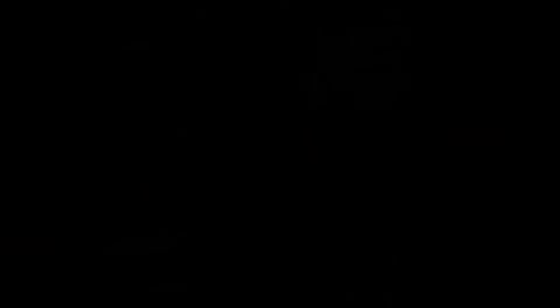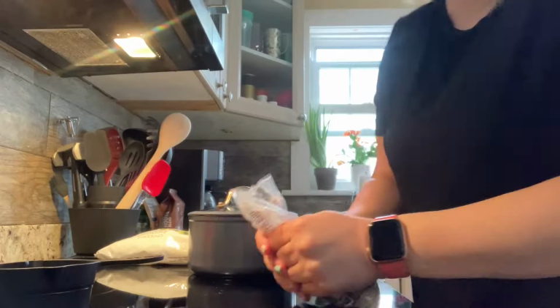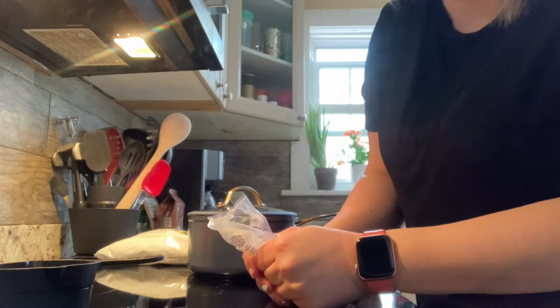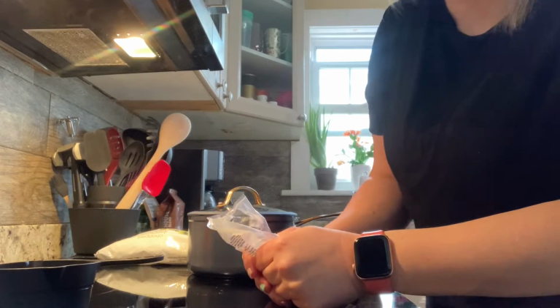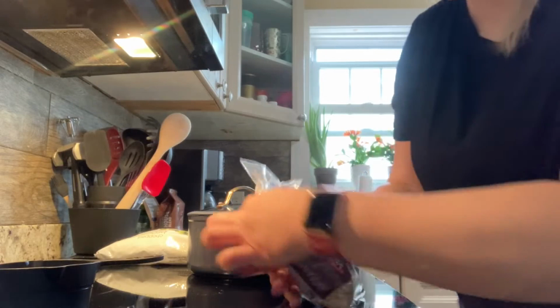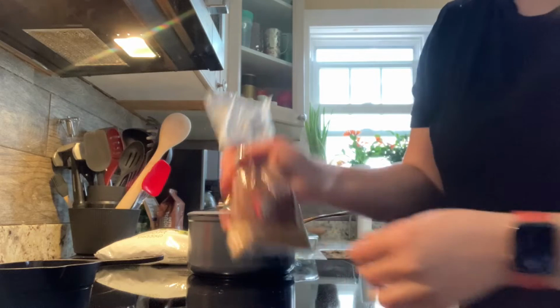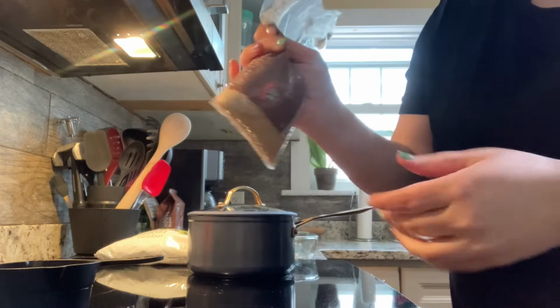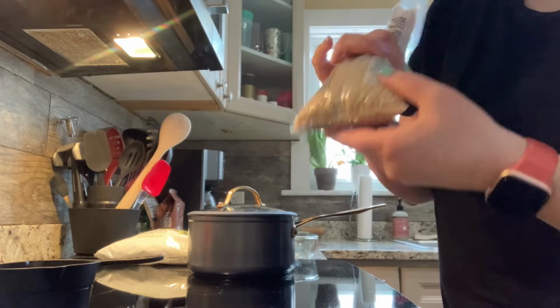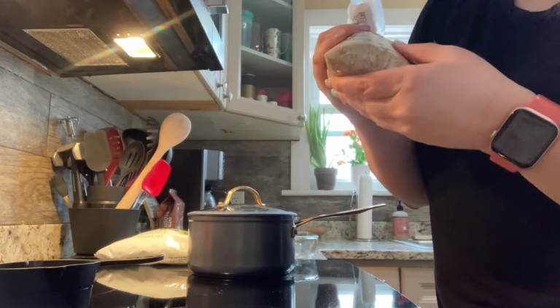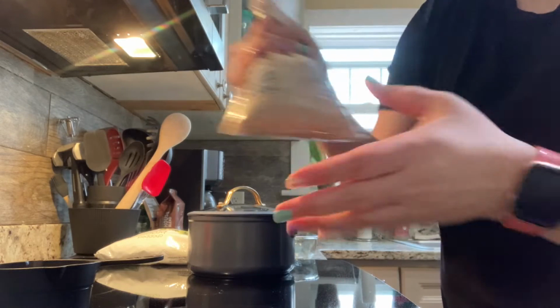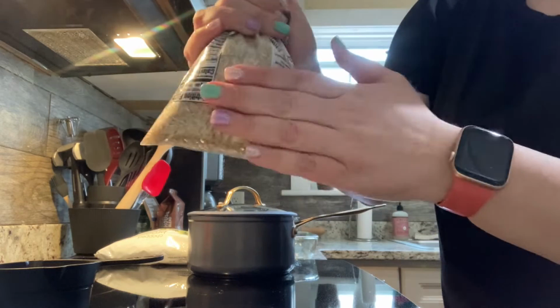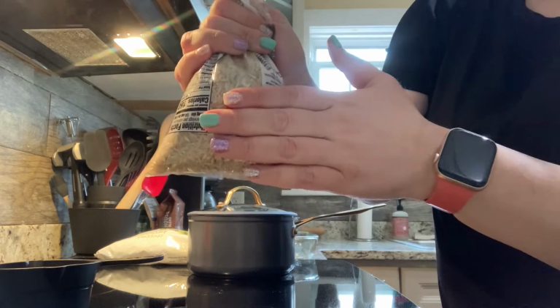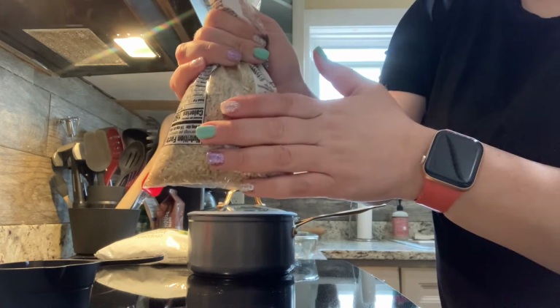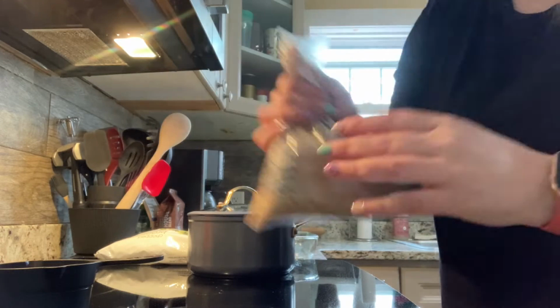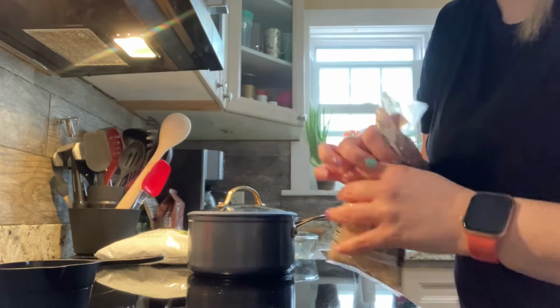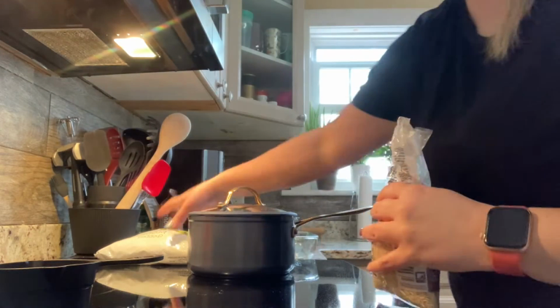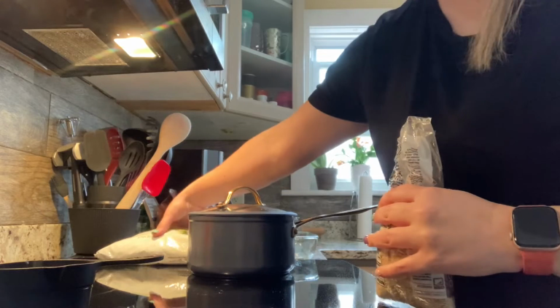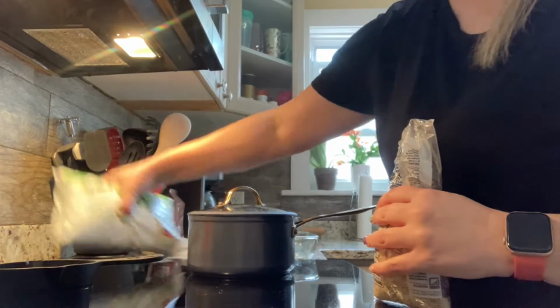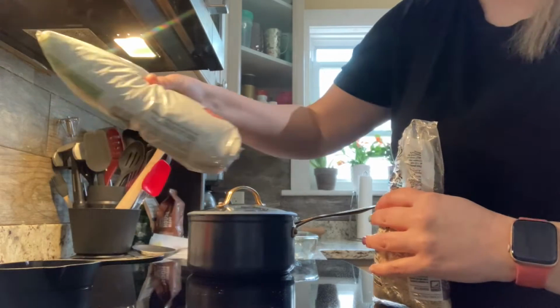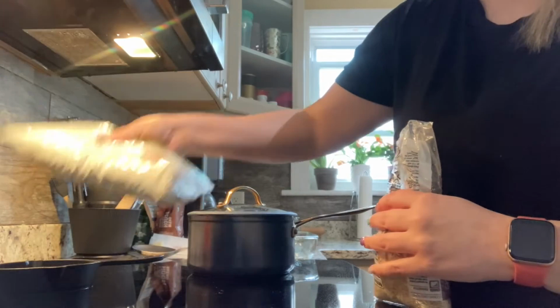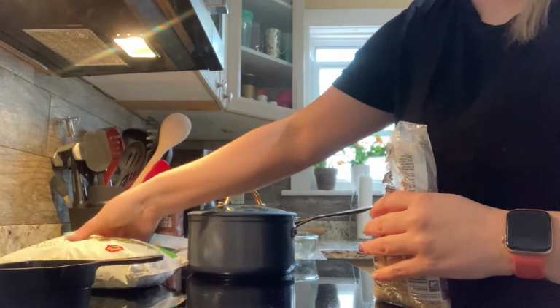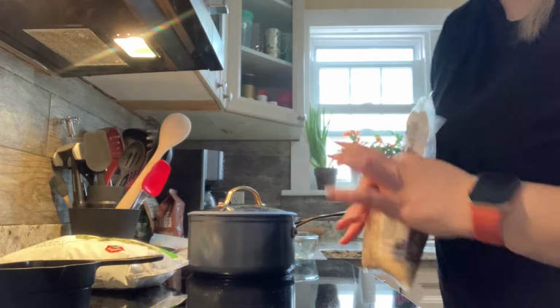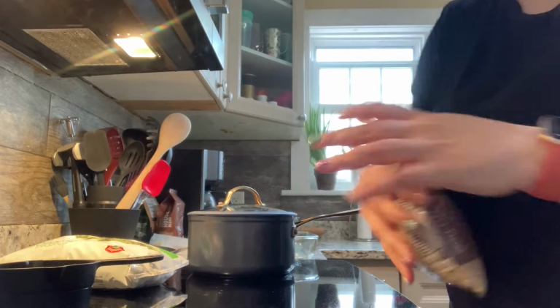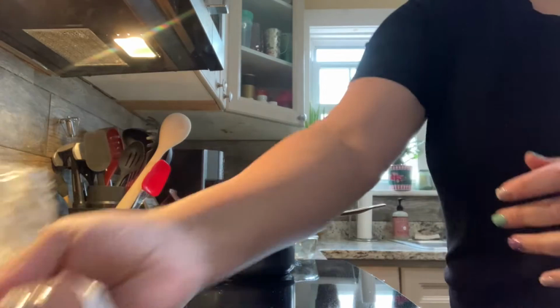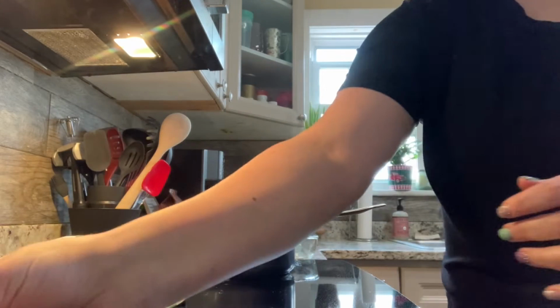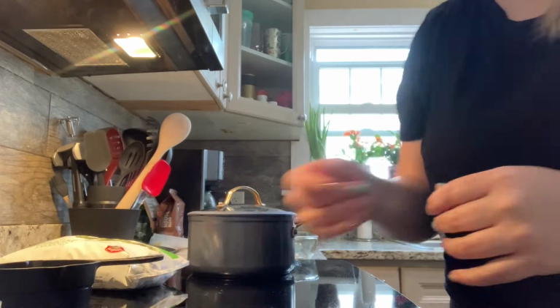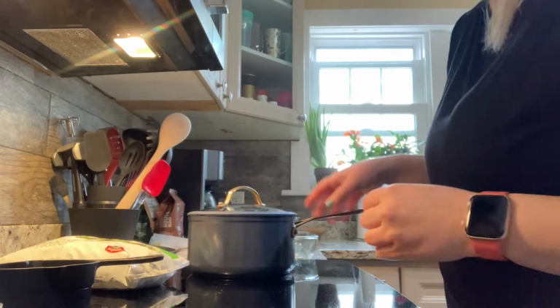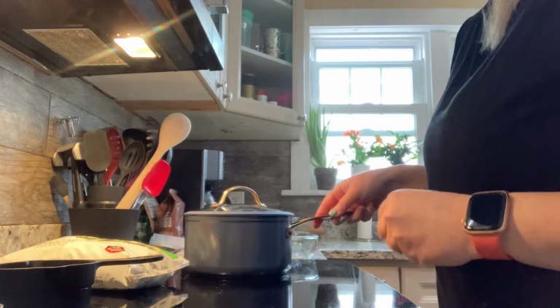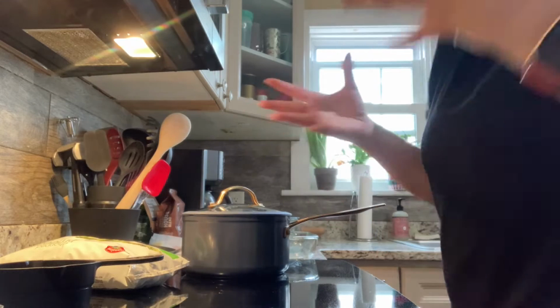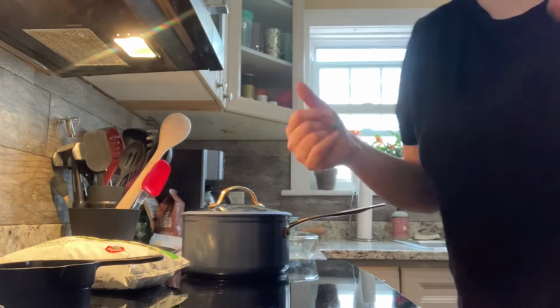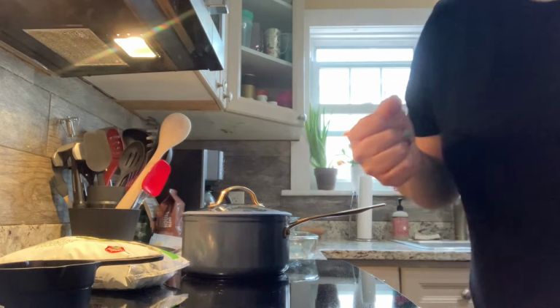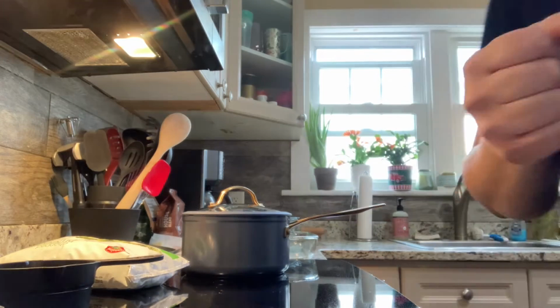I dropped off some ingredients to you. We've got rice — I gave you all white rice, but I have brown rice in my house so that's what I'm going to be using. We have a bag of frozen broccoli, we also have cheese, and we have our cream of chicken soup.